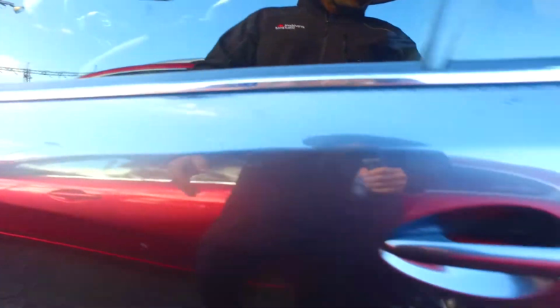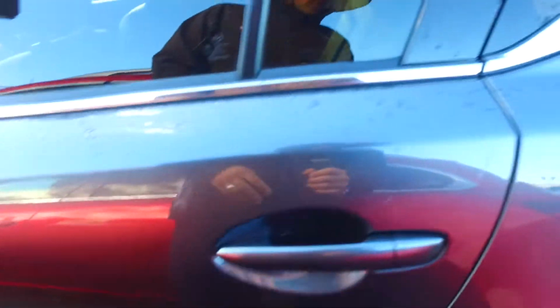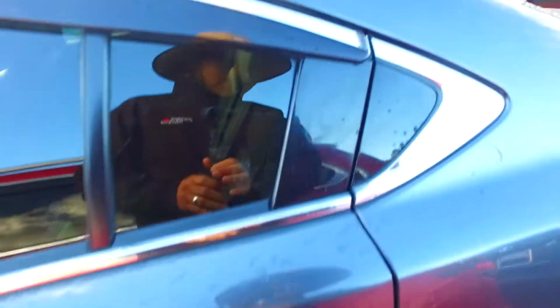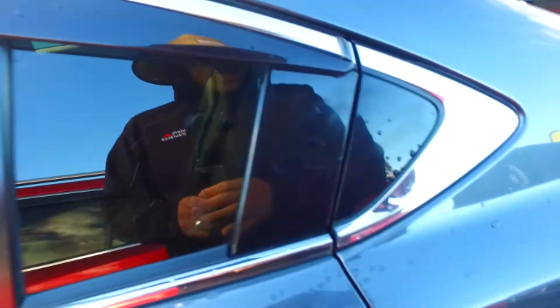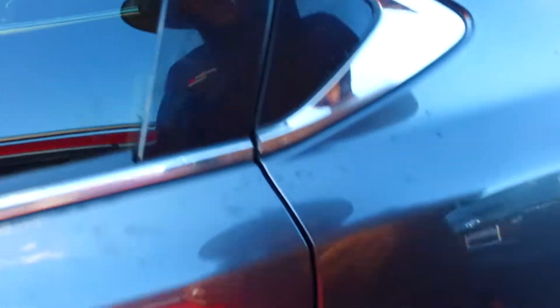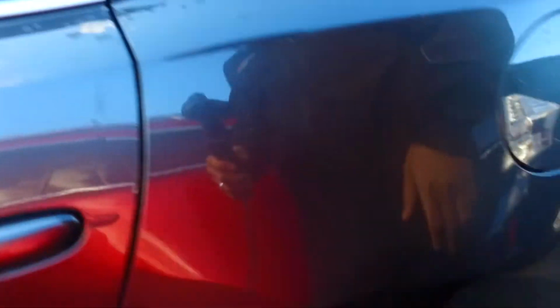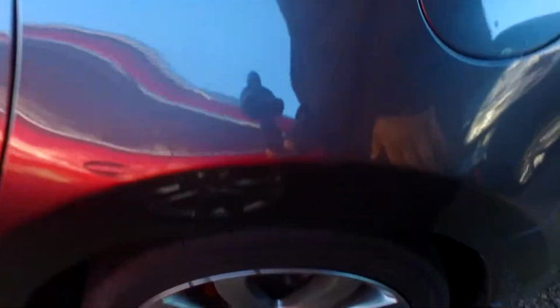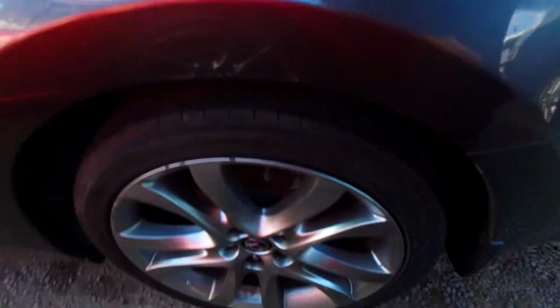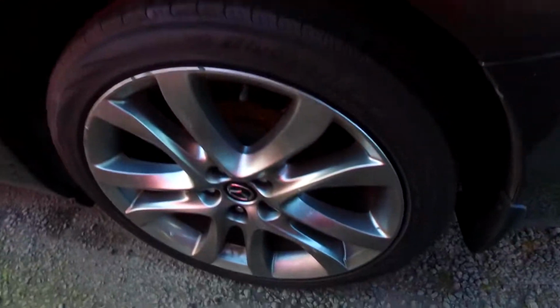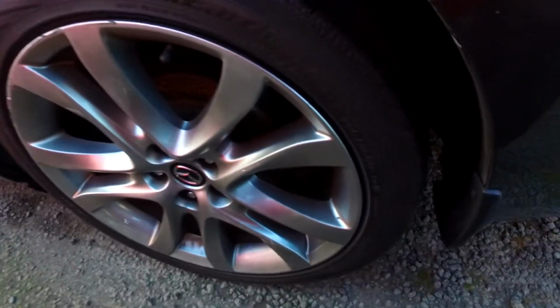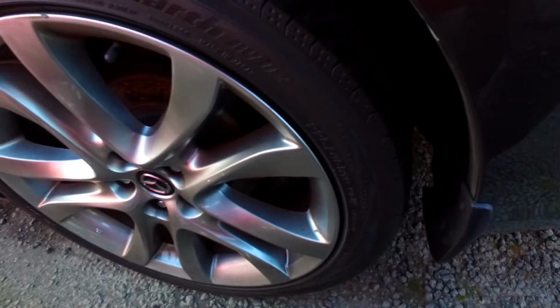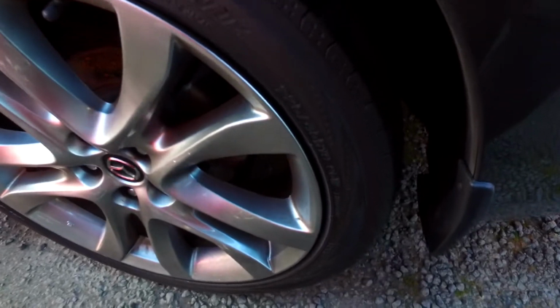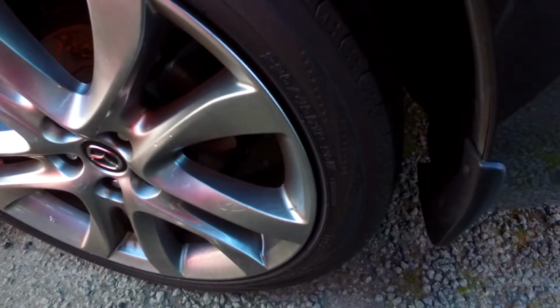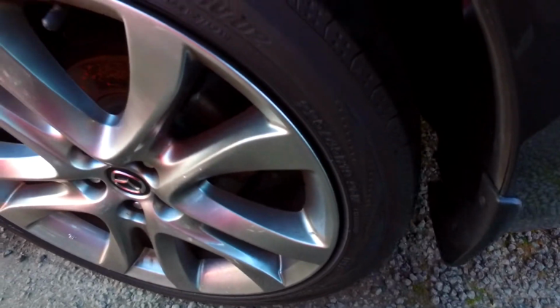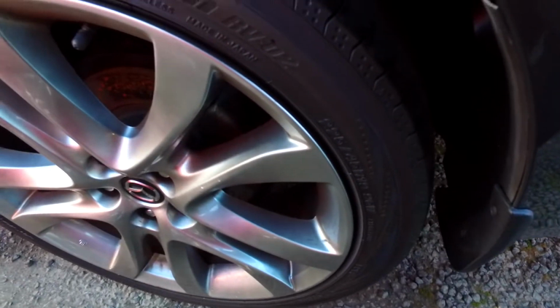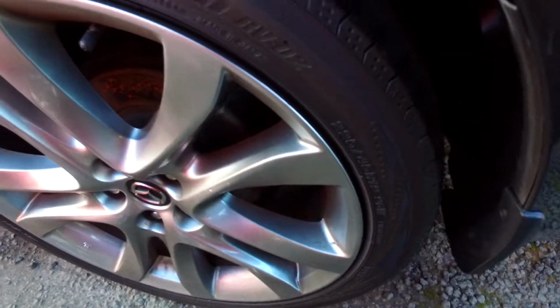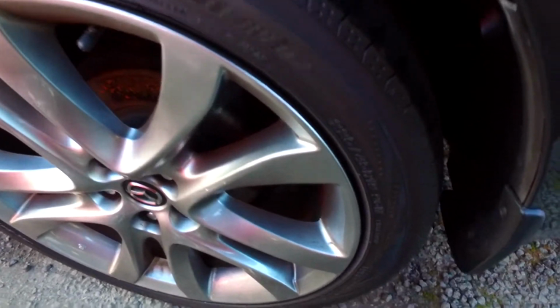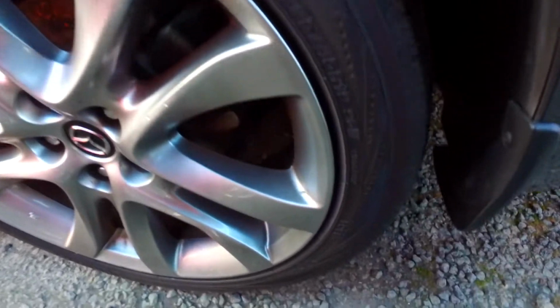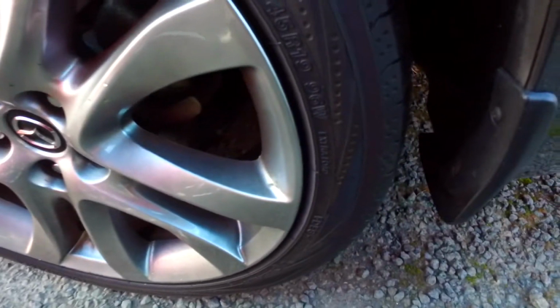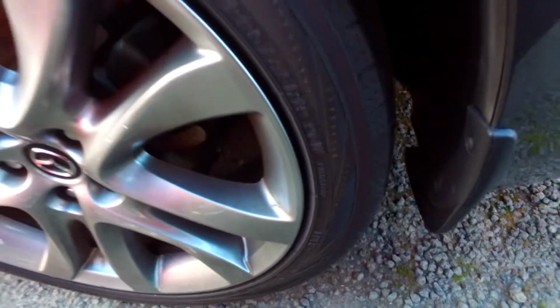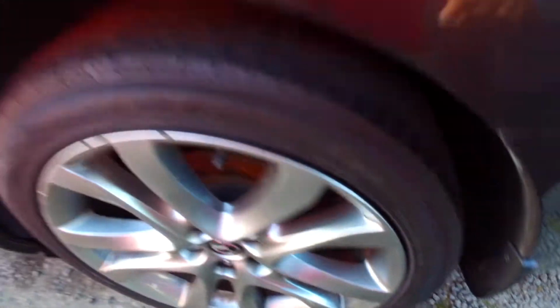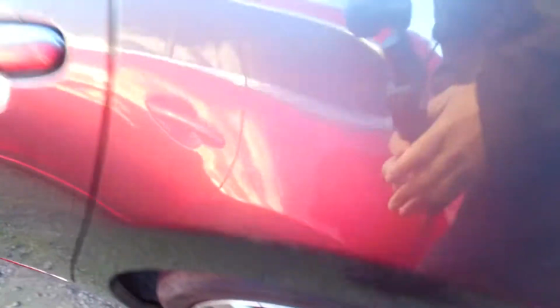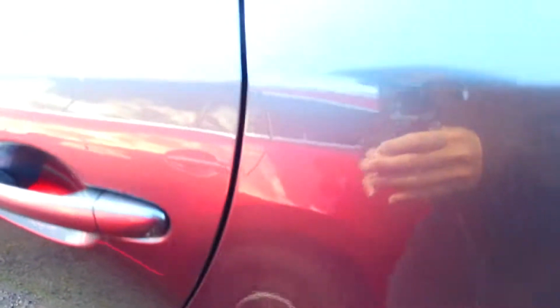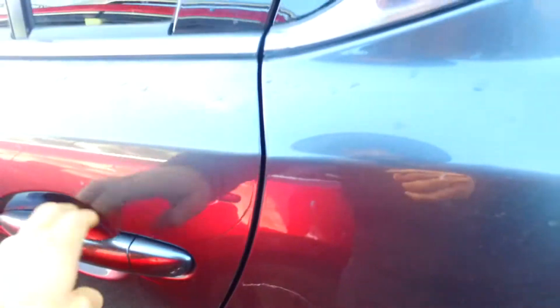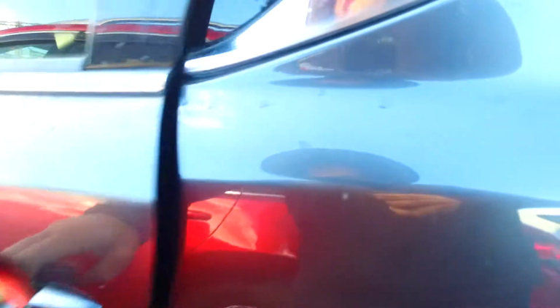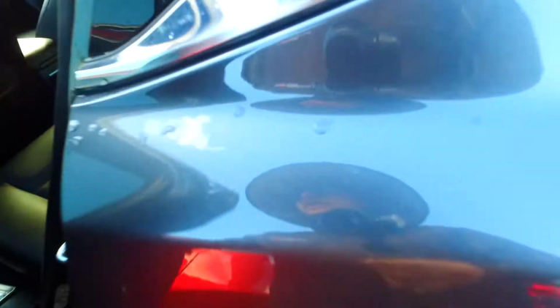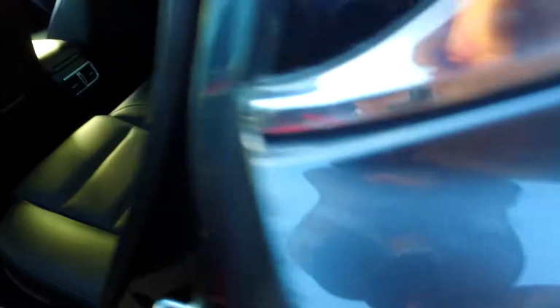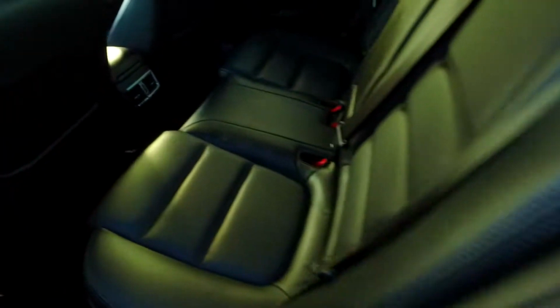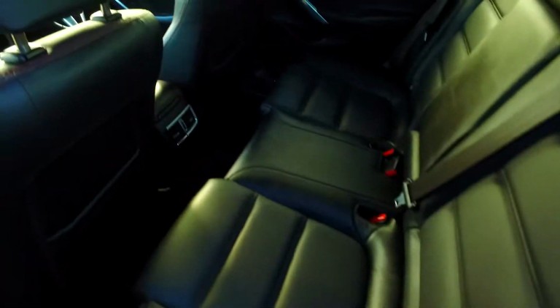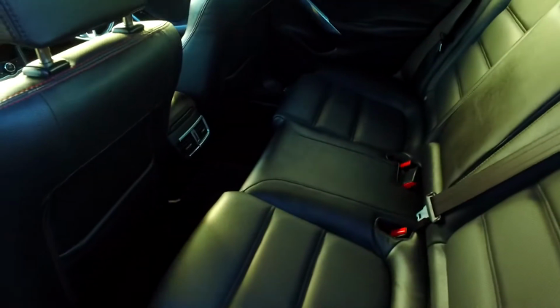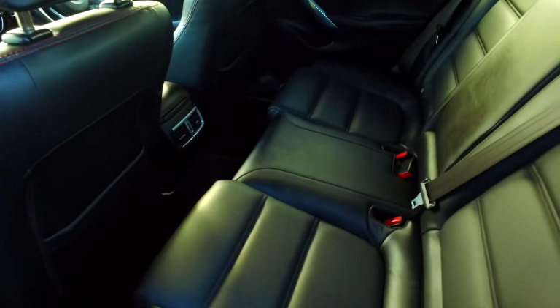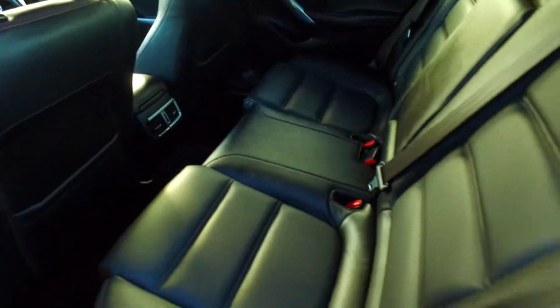You've got the bigger original Mazda alloys on all four corners, the 19-inch rims, and plenty of space in the back with the rear ventilation.